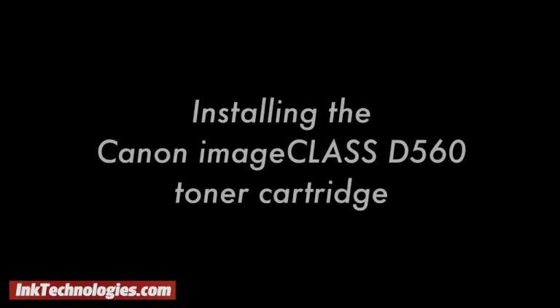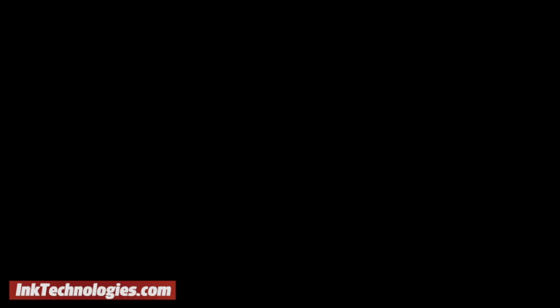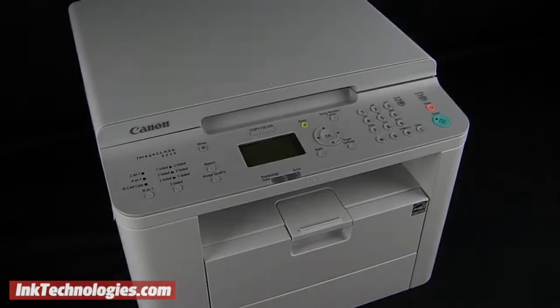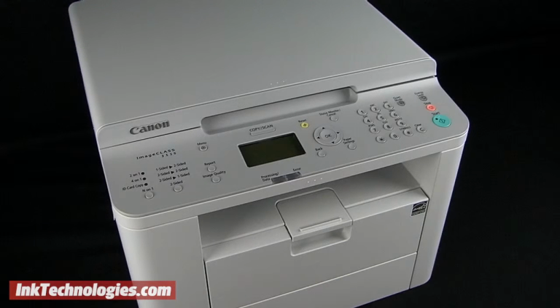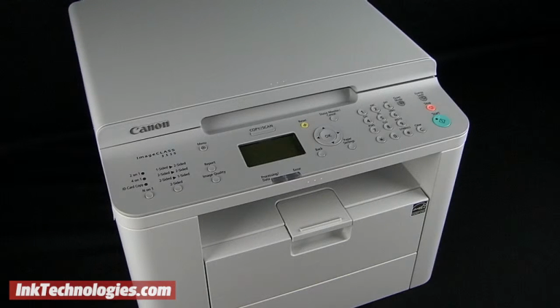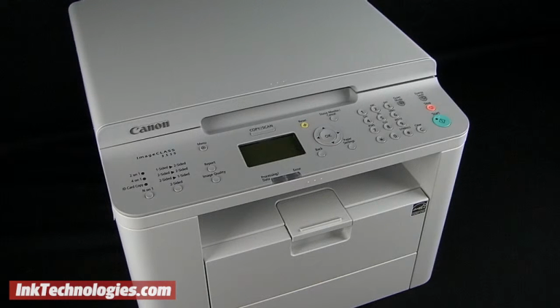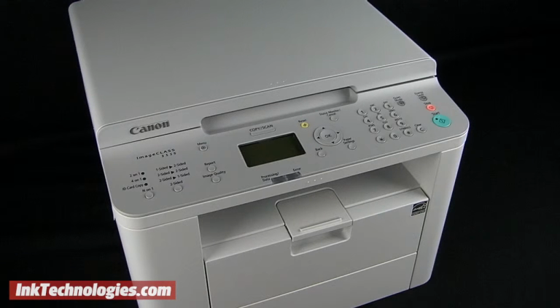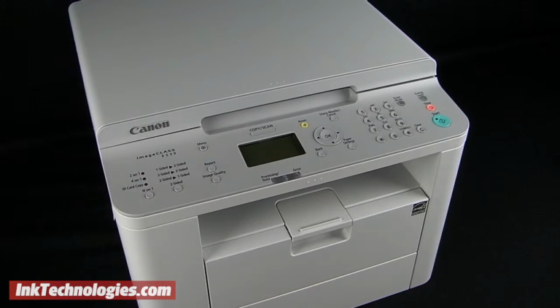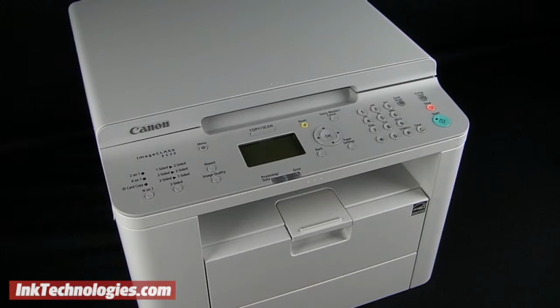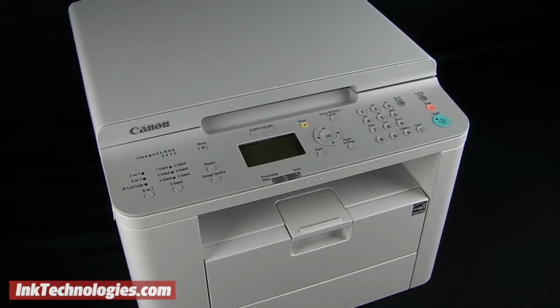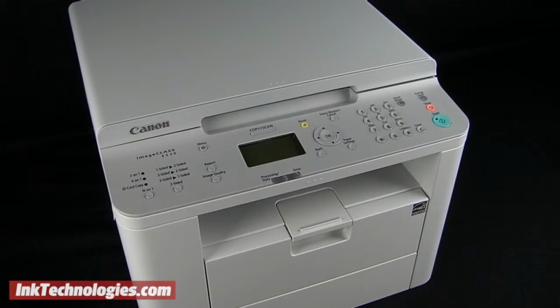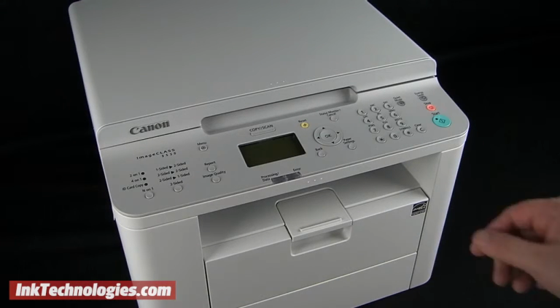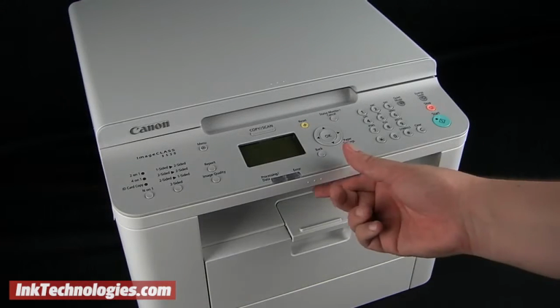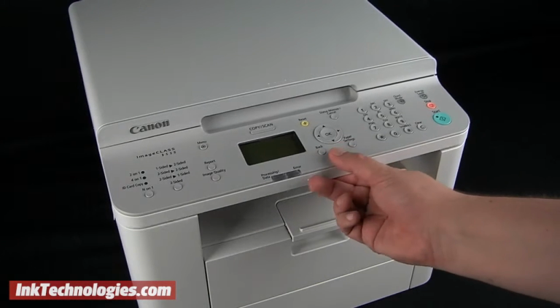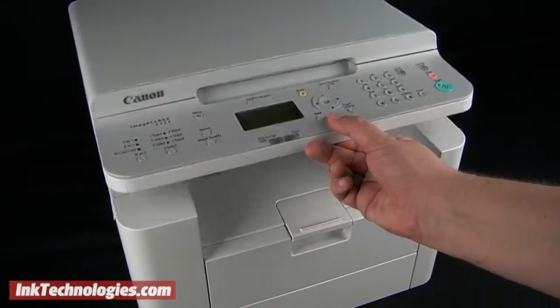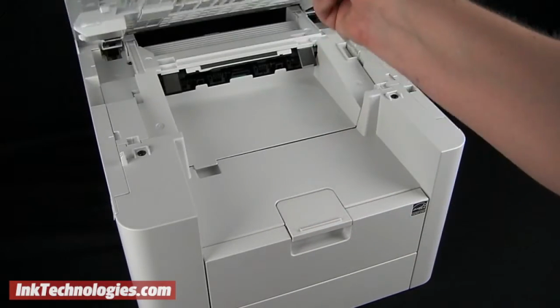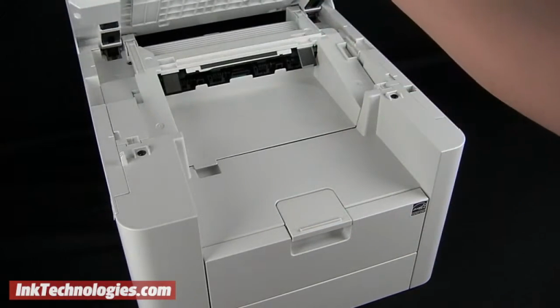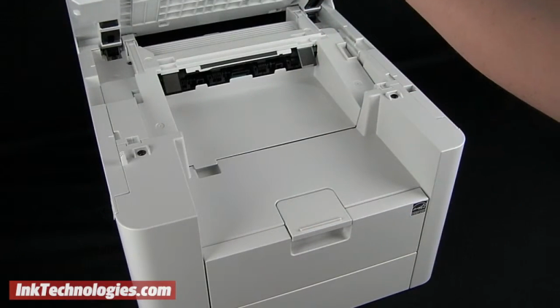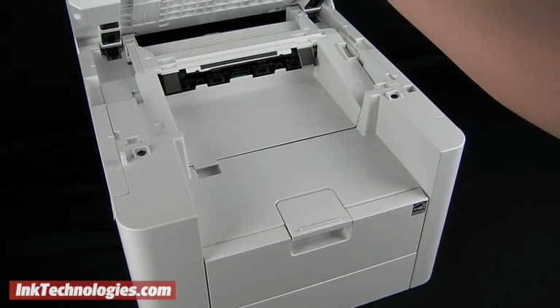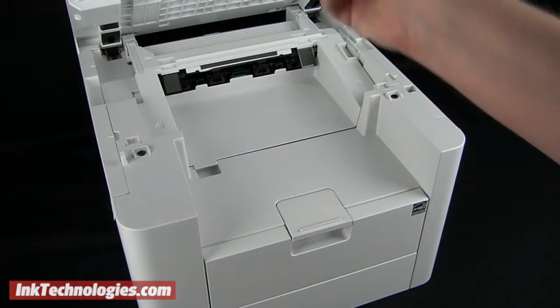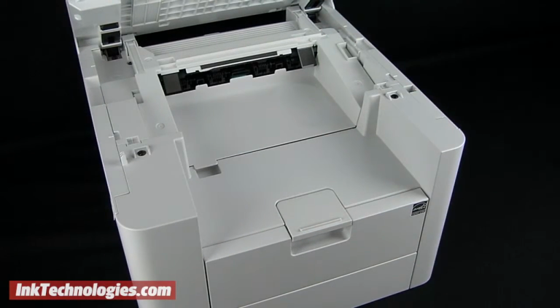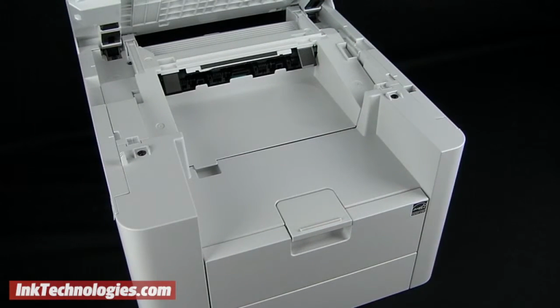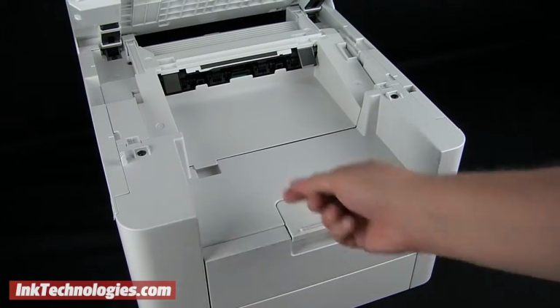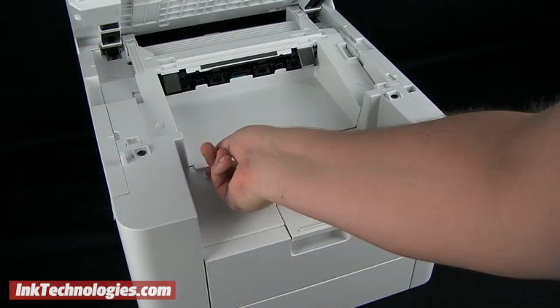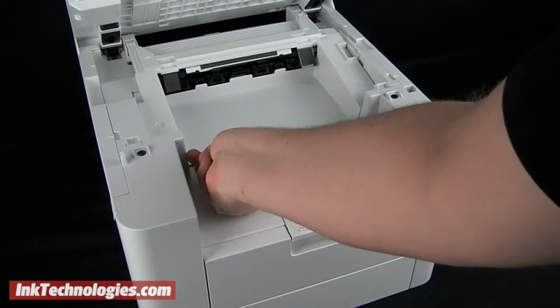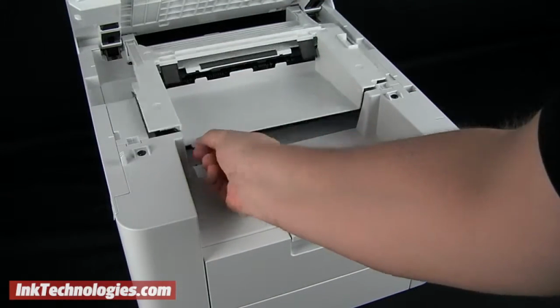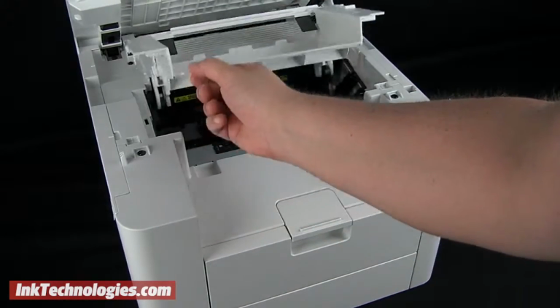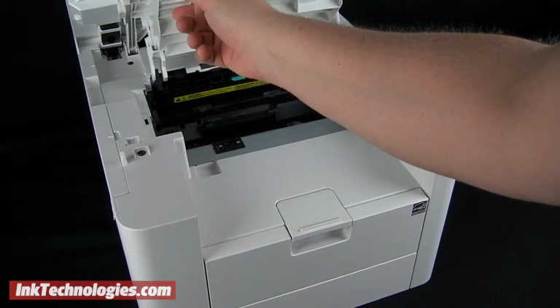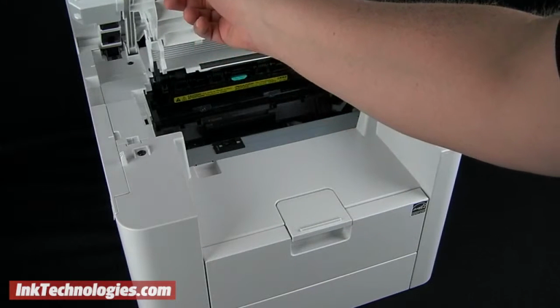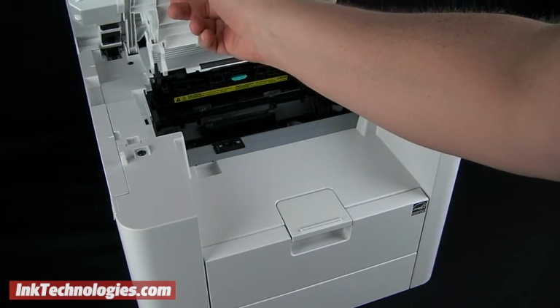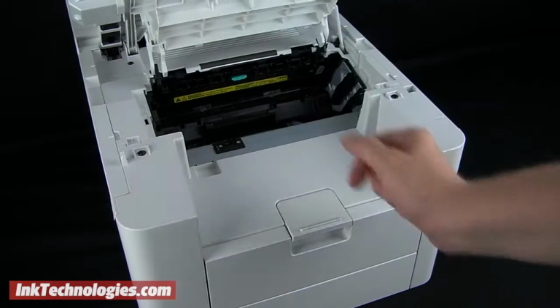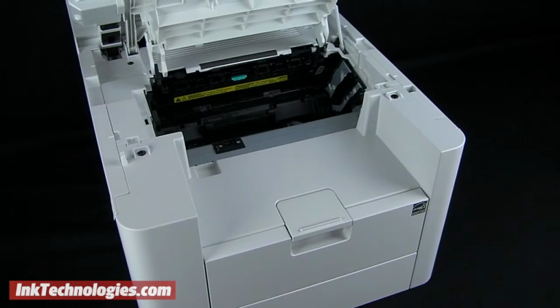Although the model shown differs slightly in appearance, the process is the same. Lift up on the top panel from right below the control panel, then raise the second toner panel to access the Canon D560 toner cartridge.